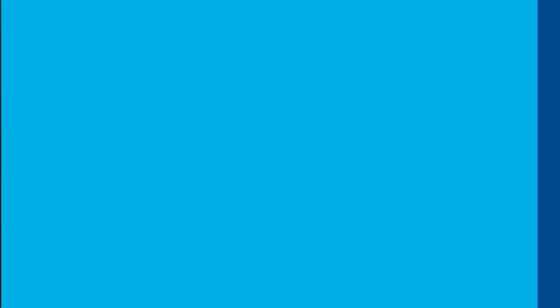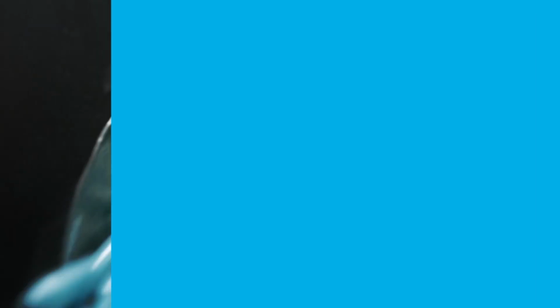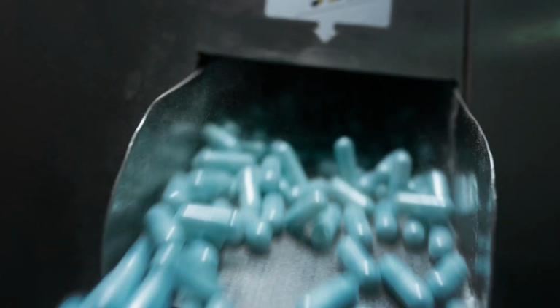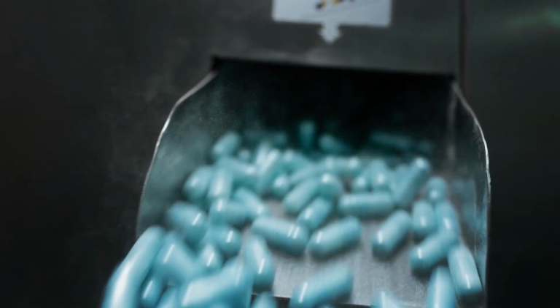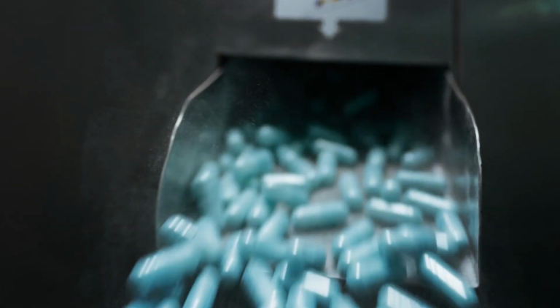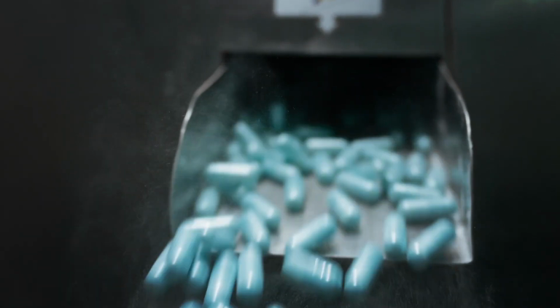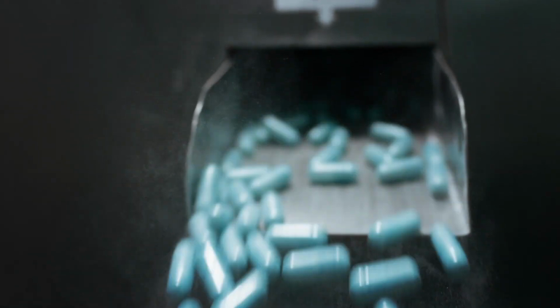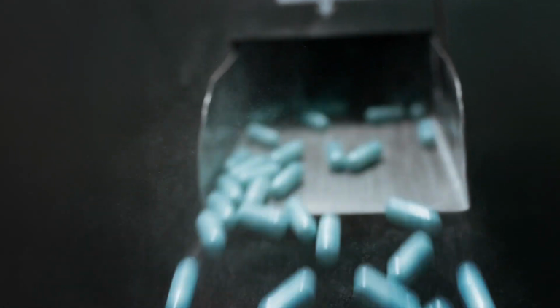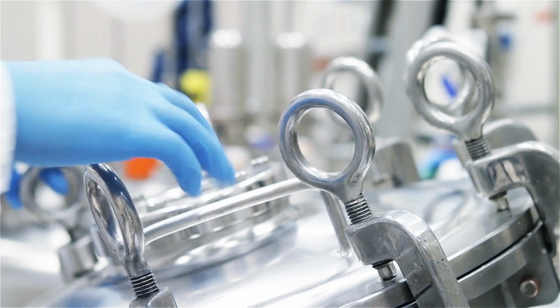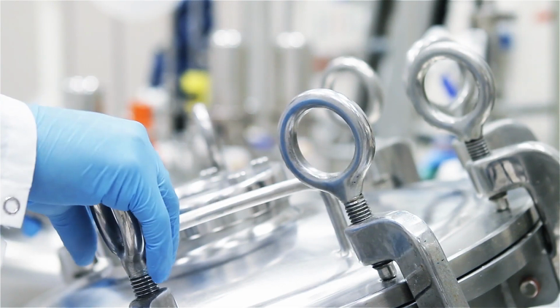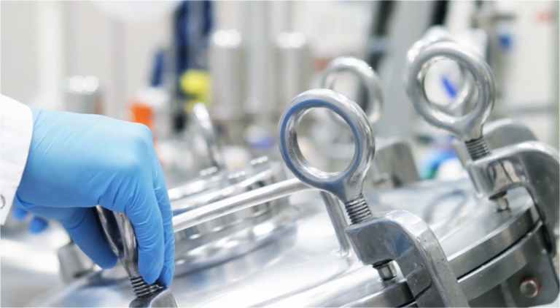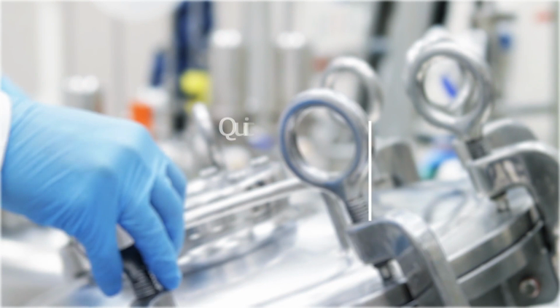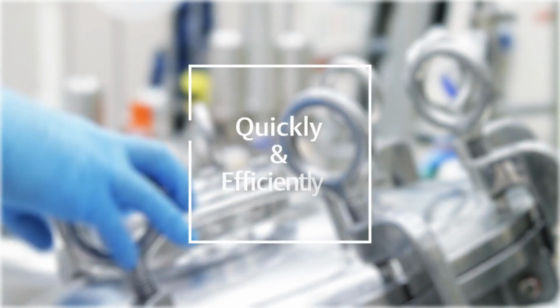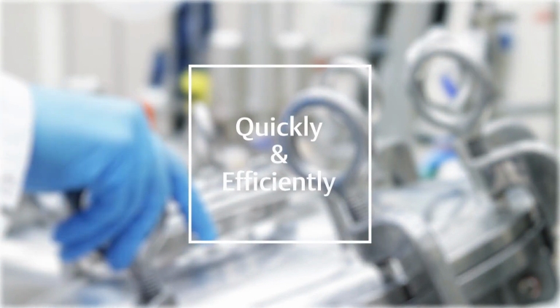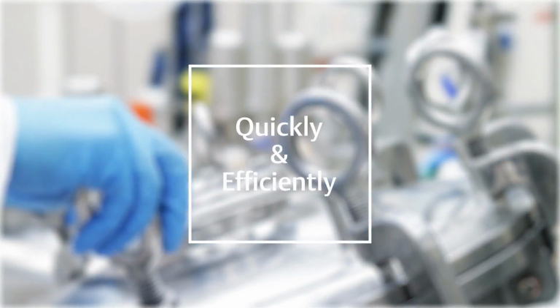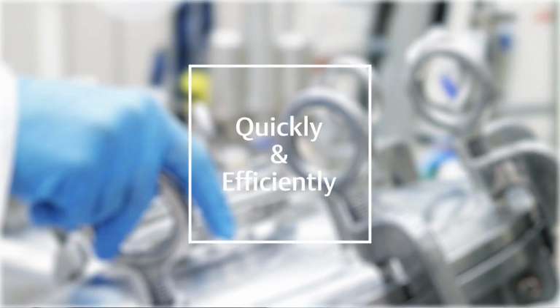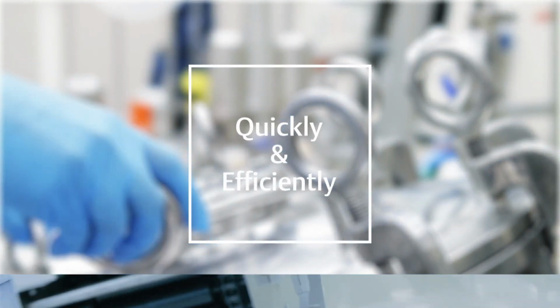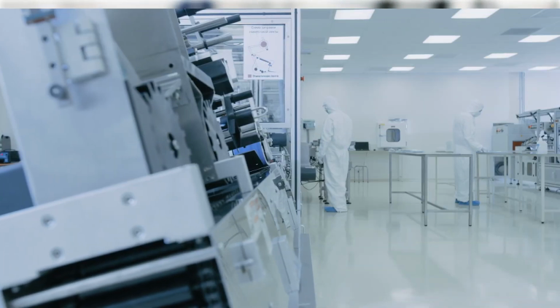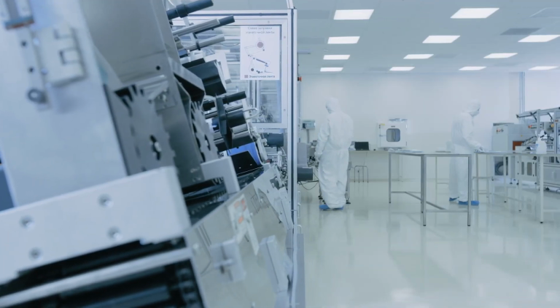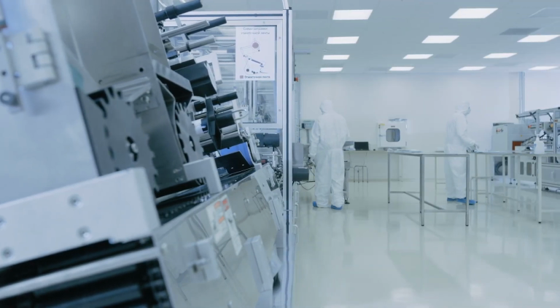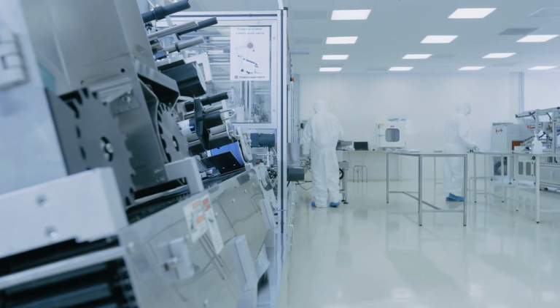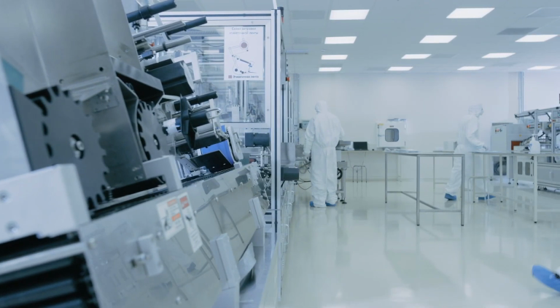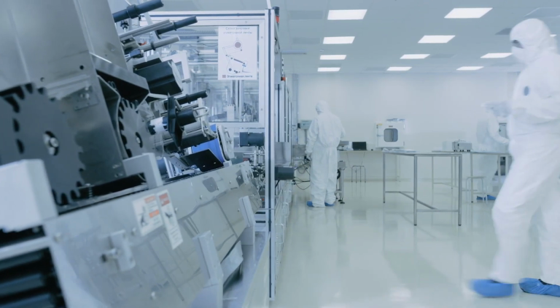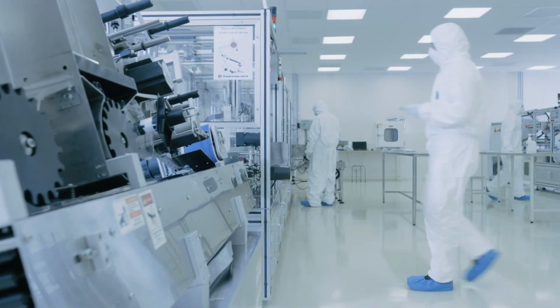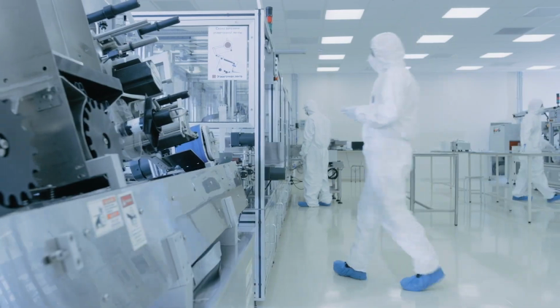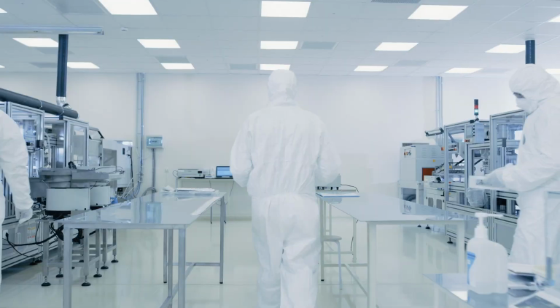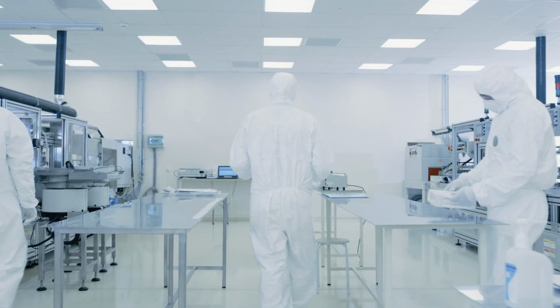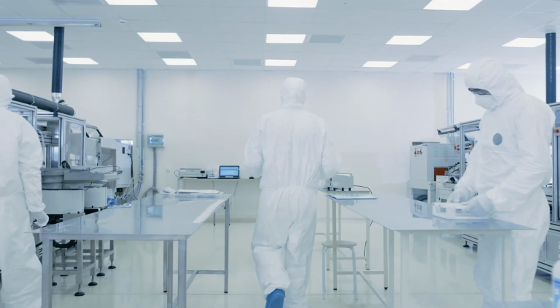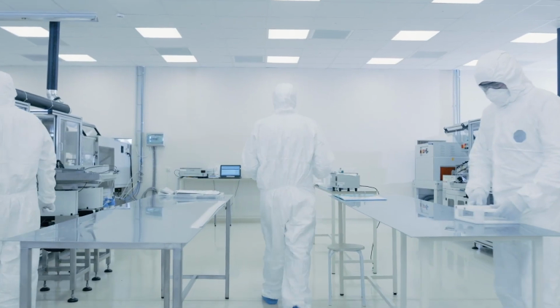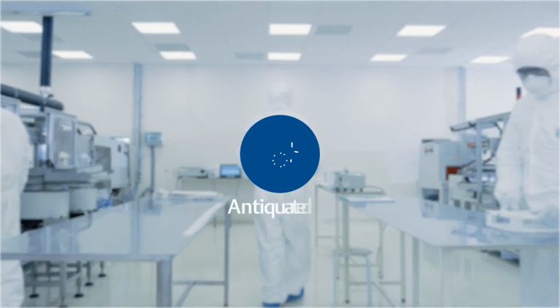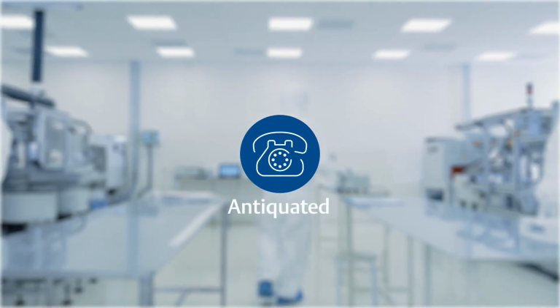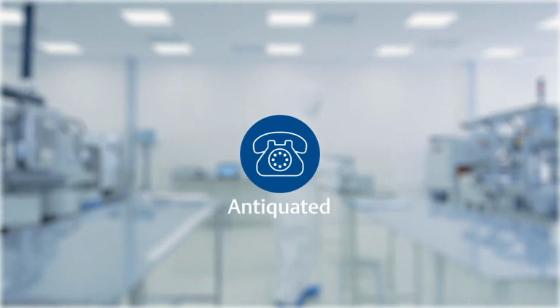Pharmaceutical manufacturers are under tremendous pressure to deliver treatments to market quickly and efficiently. As a result, the traditional manual approach to process analytical technology, or PAT, has become antiquated.